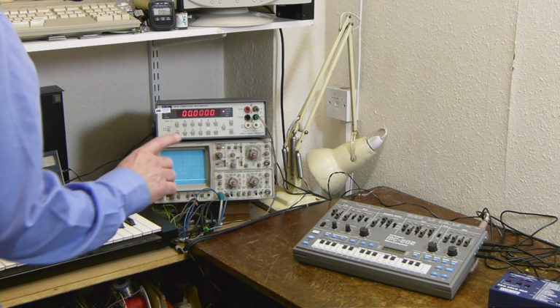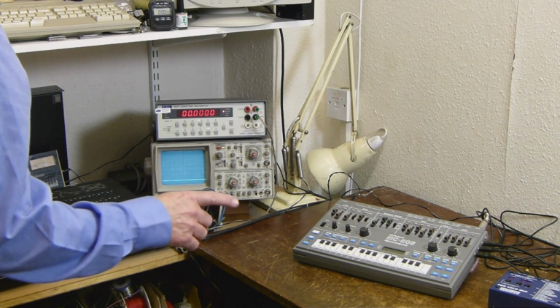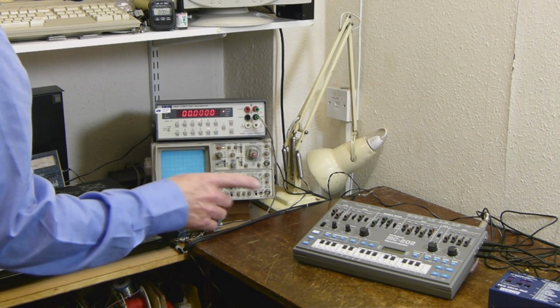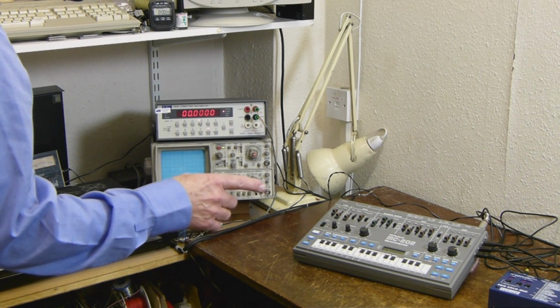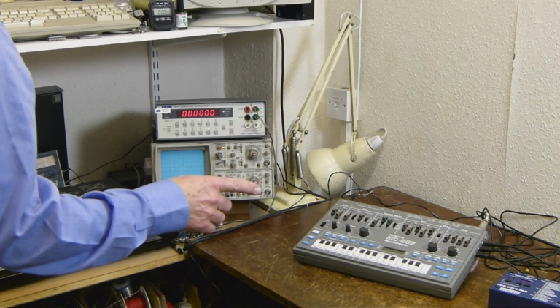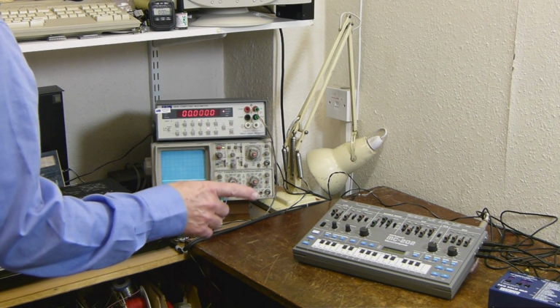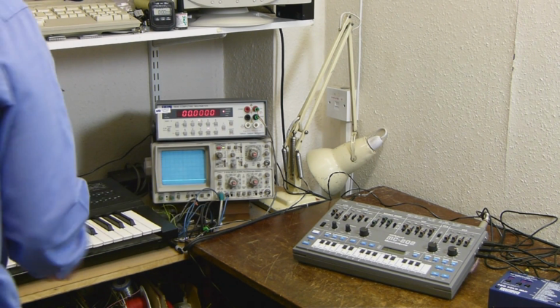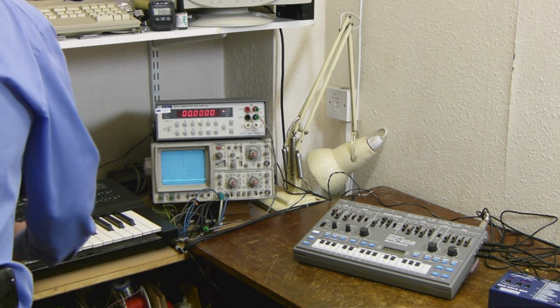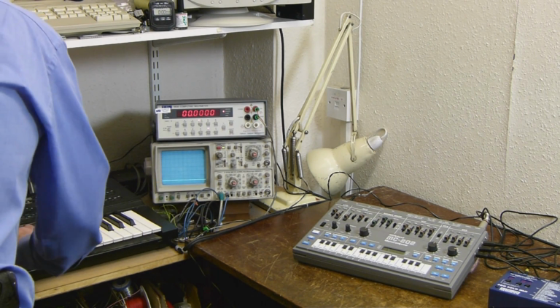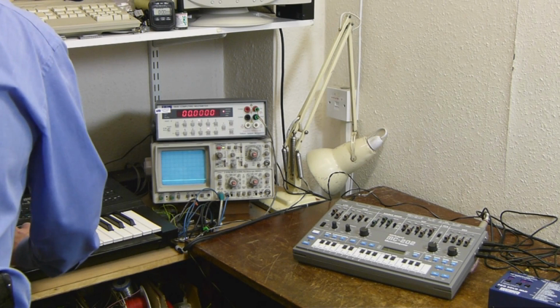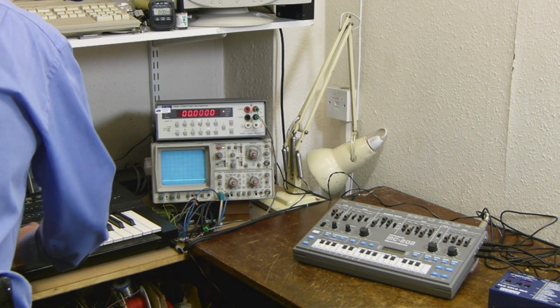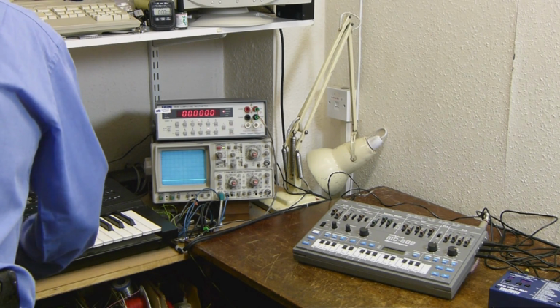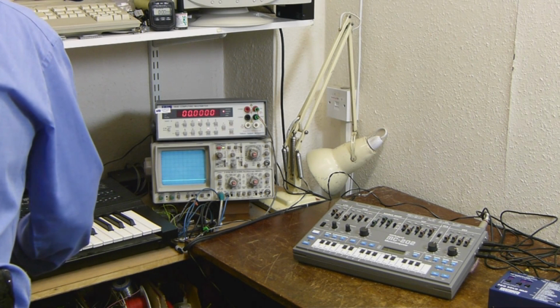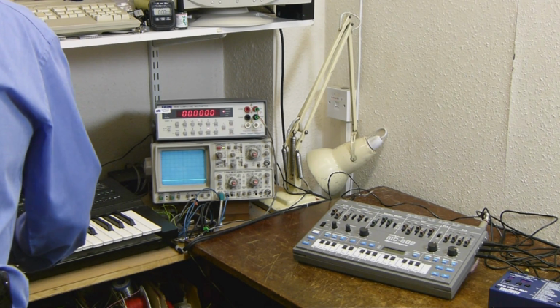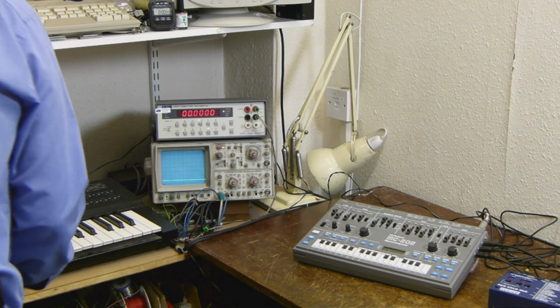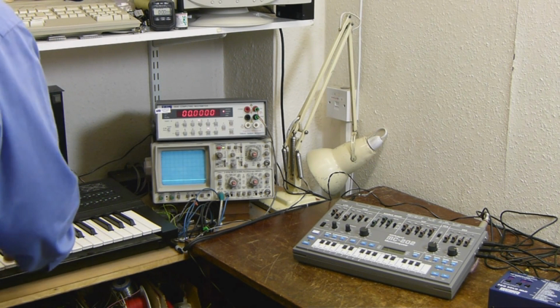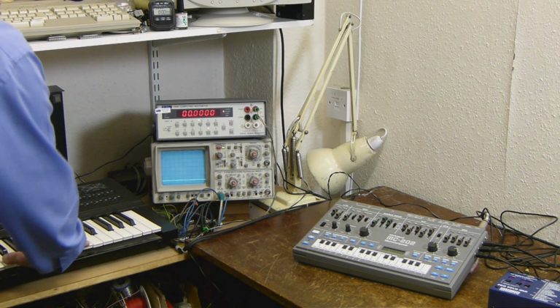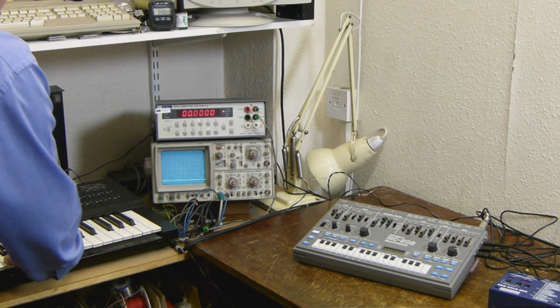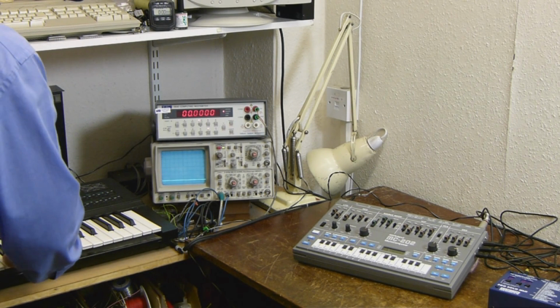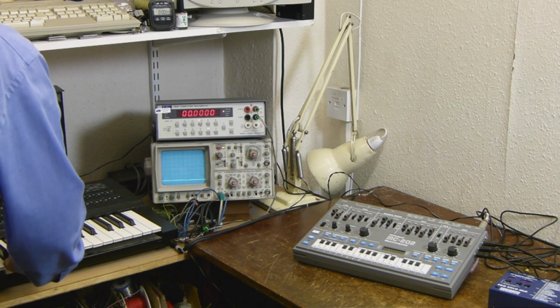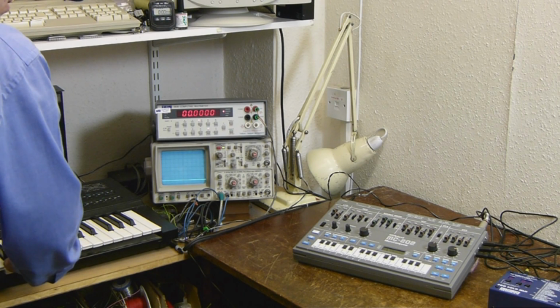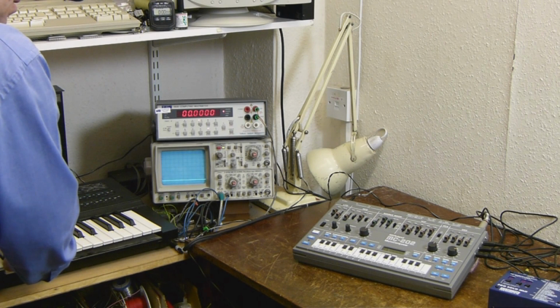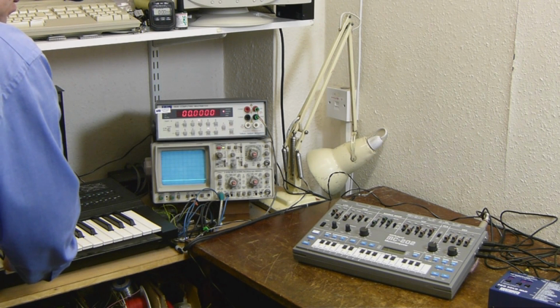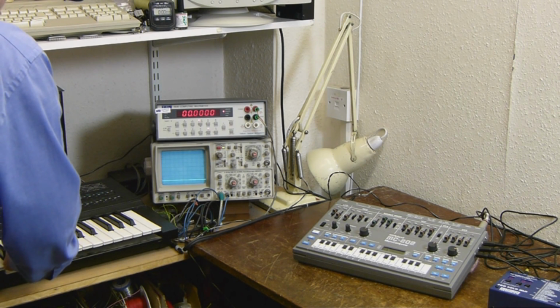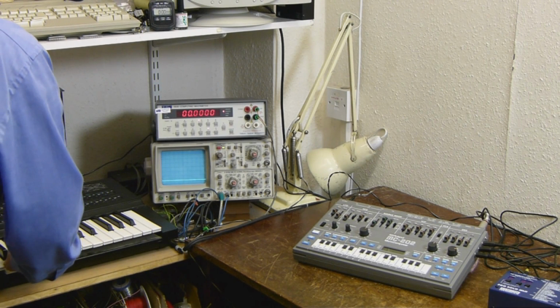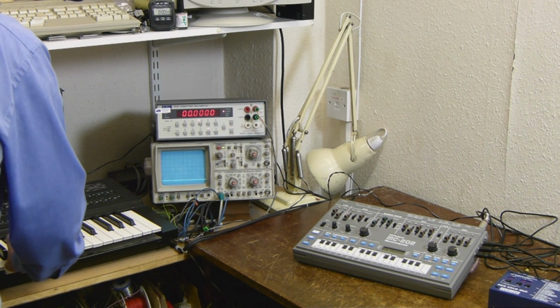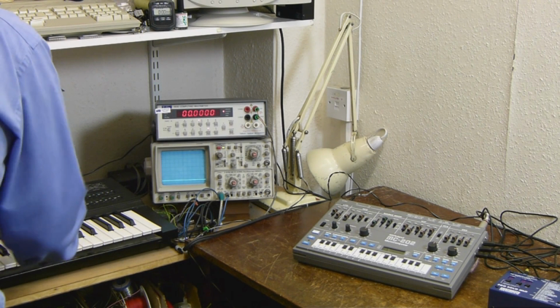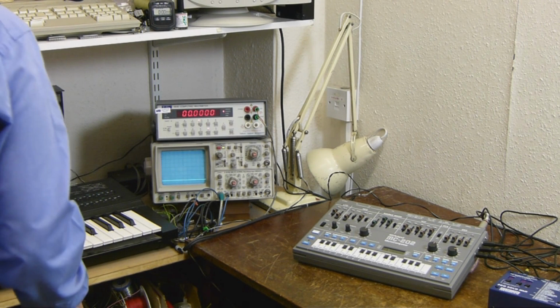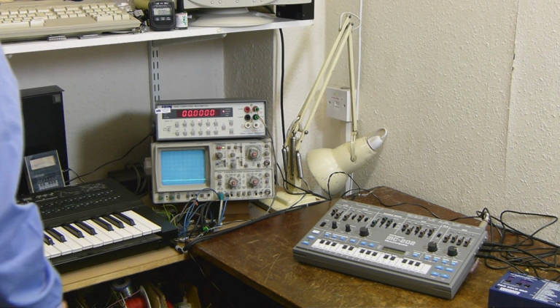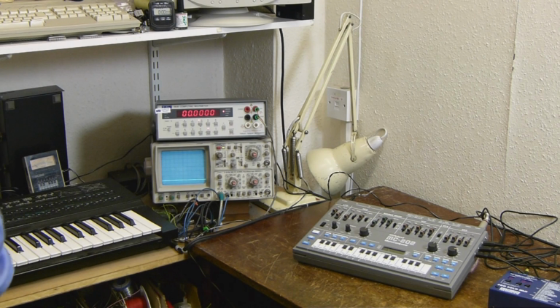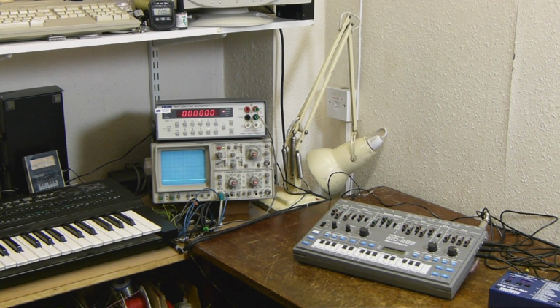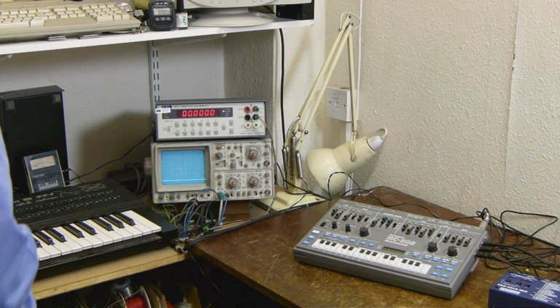And that controls the built-in LFO in the Pro Solo. I can also control the filter cutoff point, again using a control on the remote MIDI keyboard.